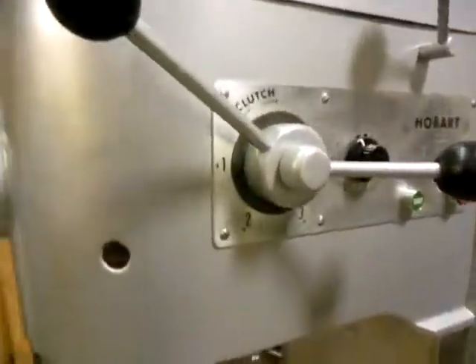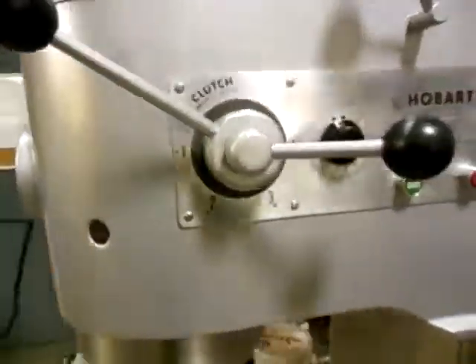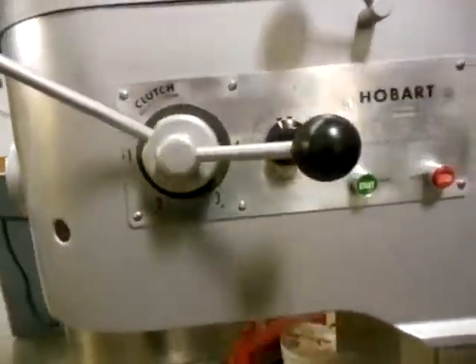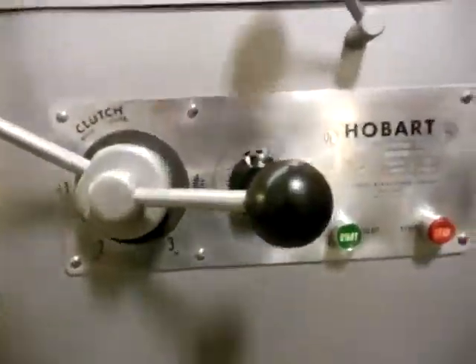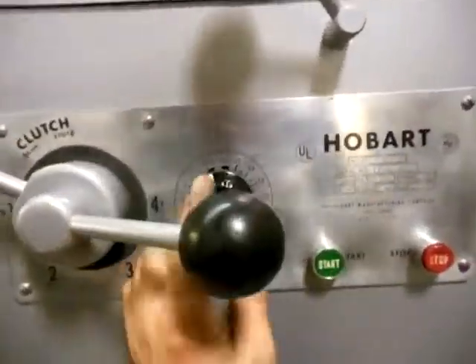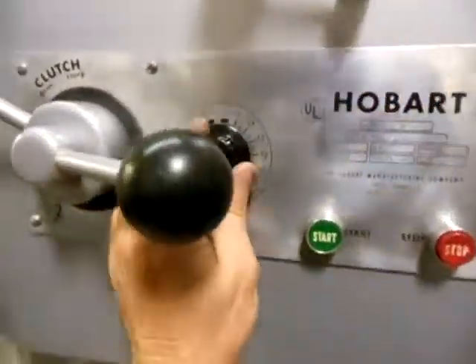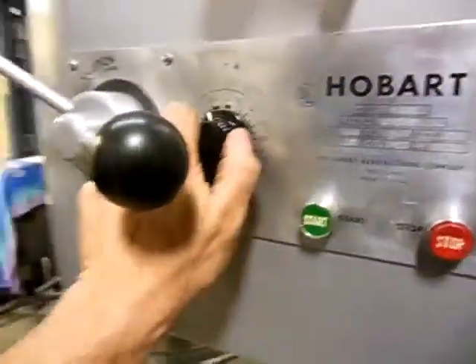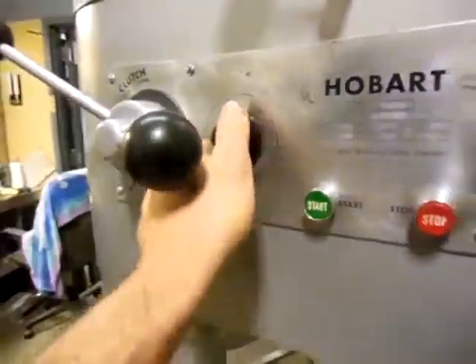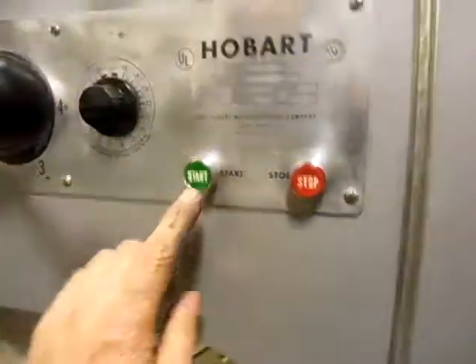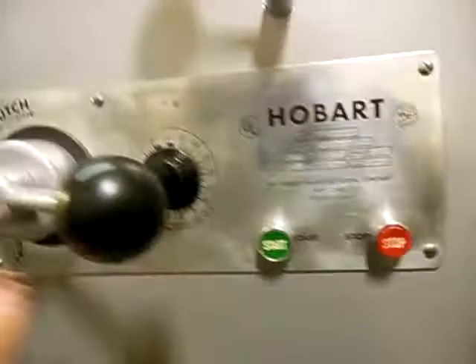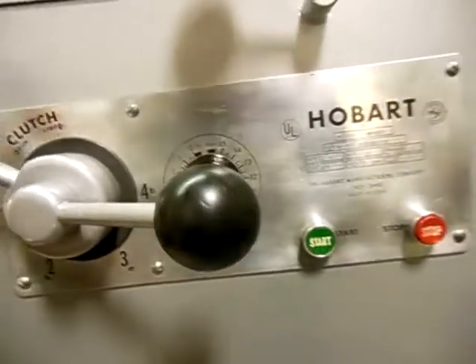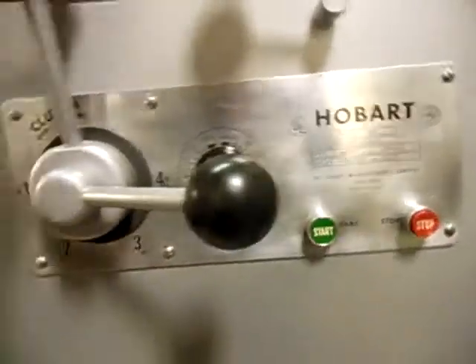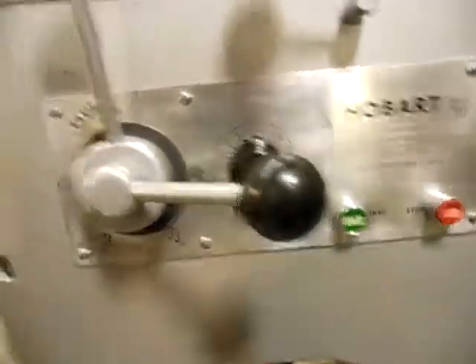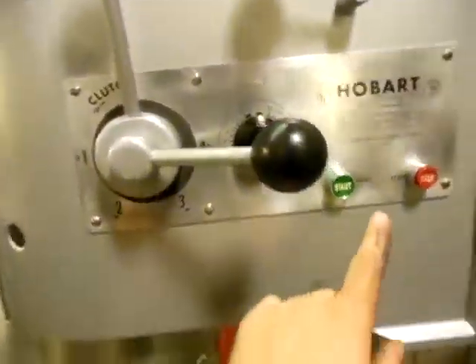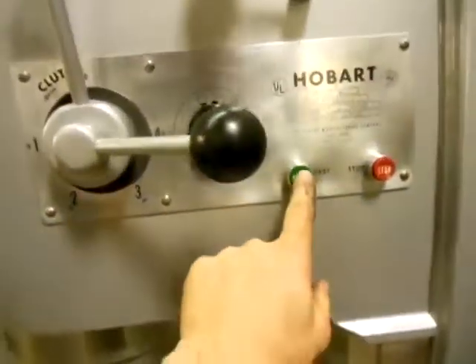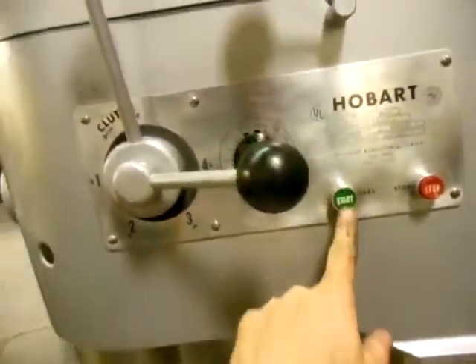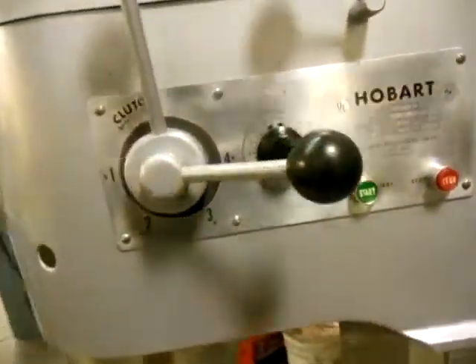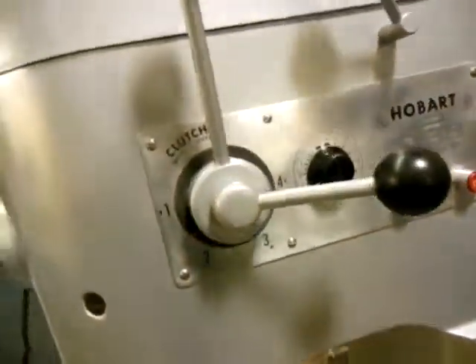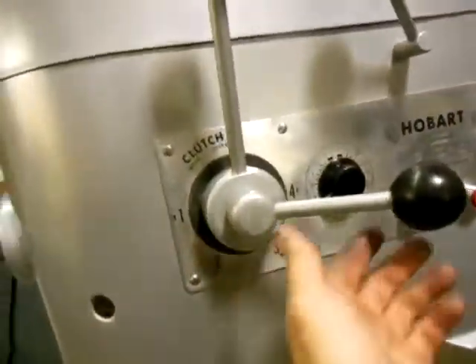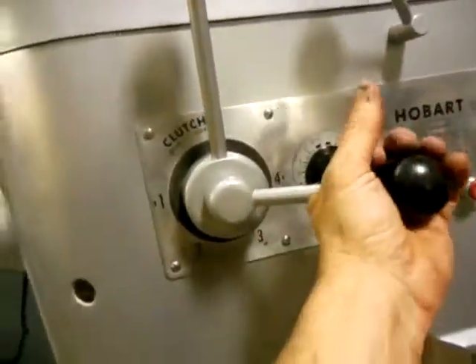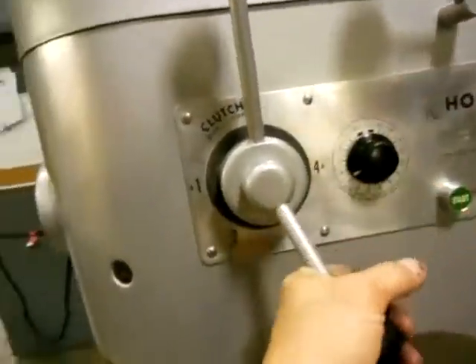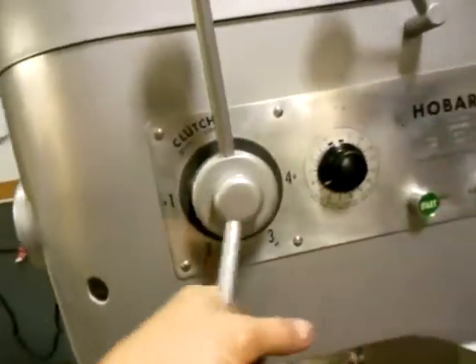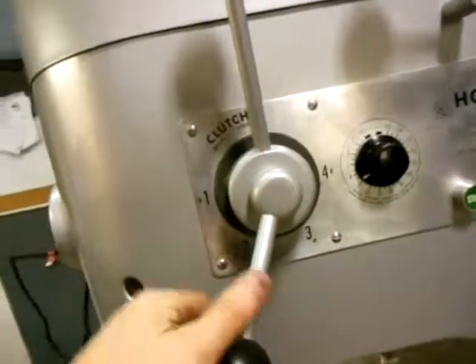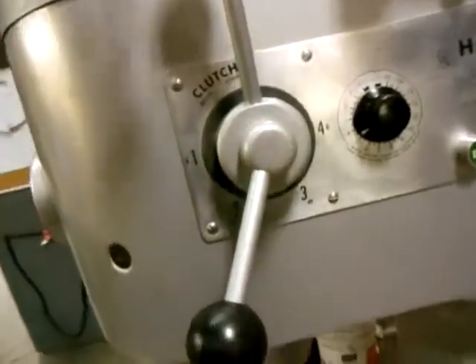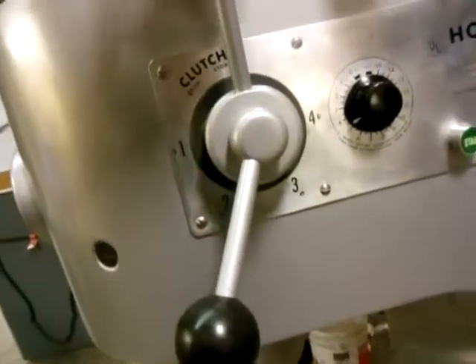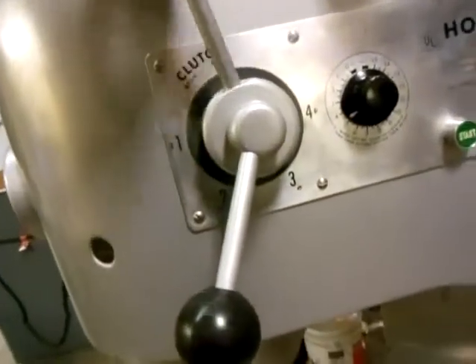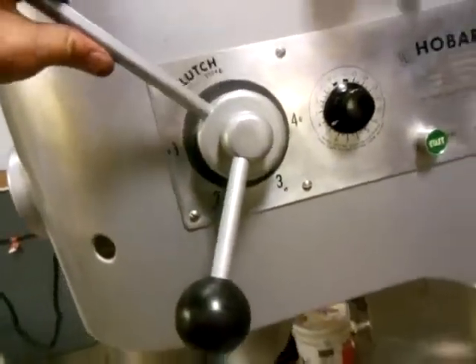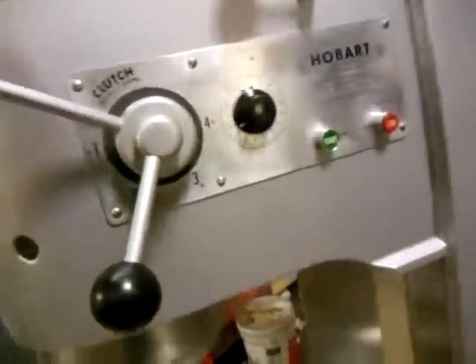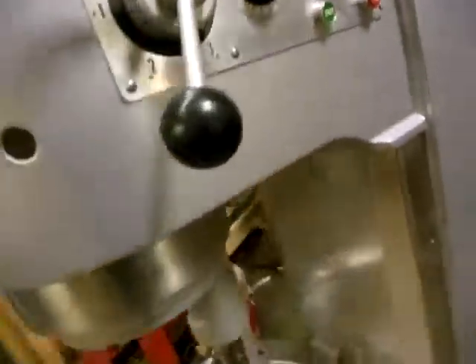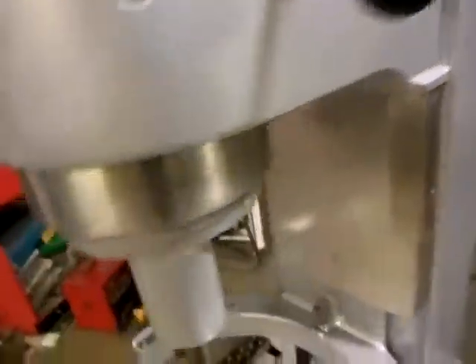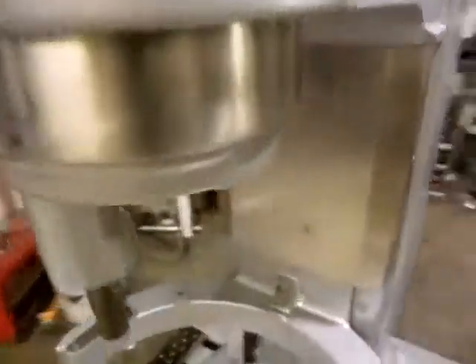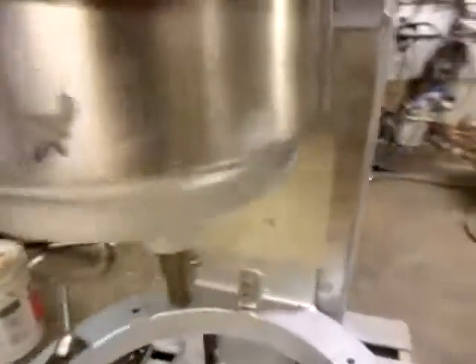Alright, you want to see it run one more time? I don't blame you — it's very exciting. Put it in stop, push the start button, choose second gear, back into run. There we go.